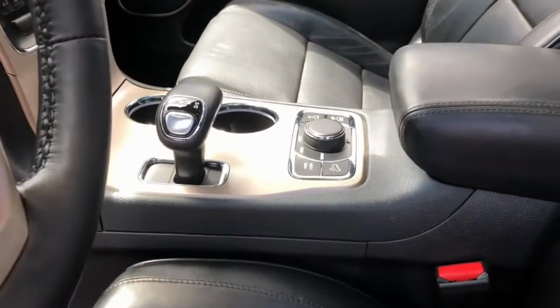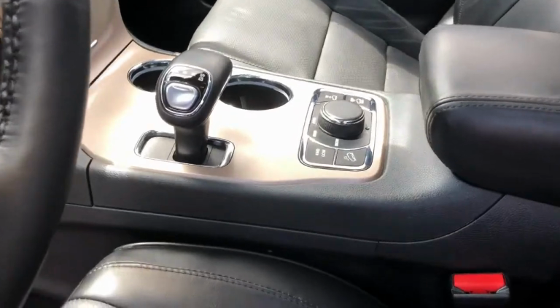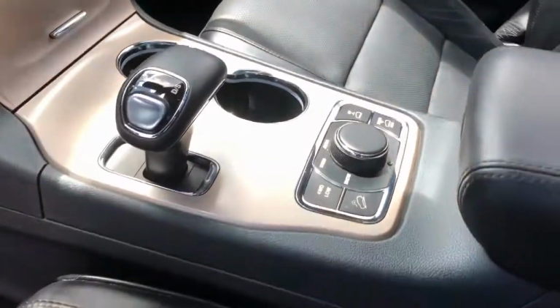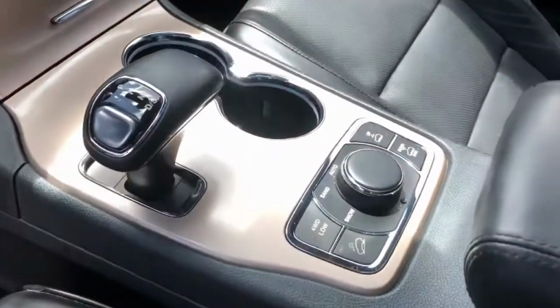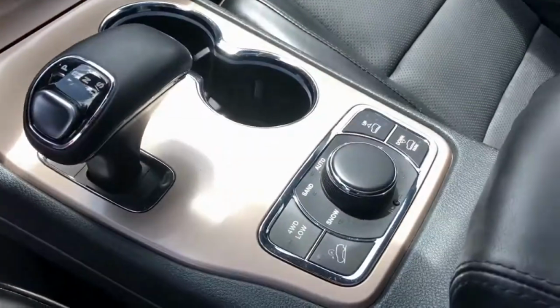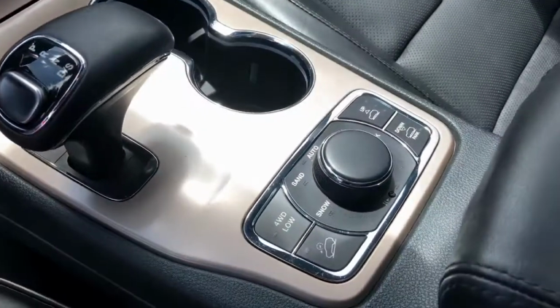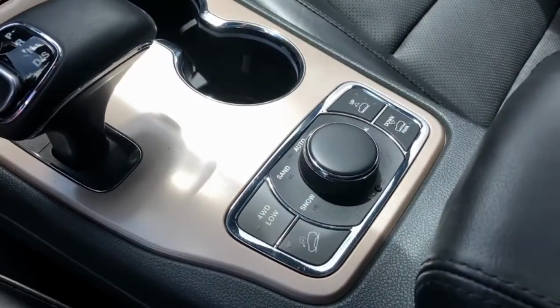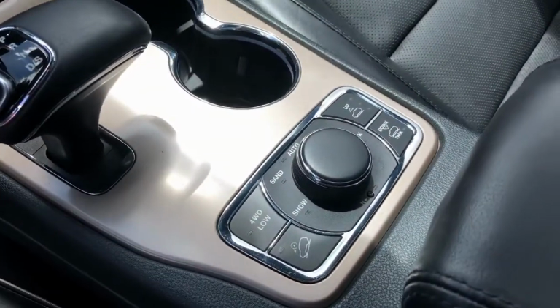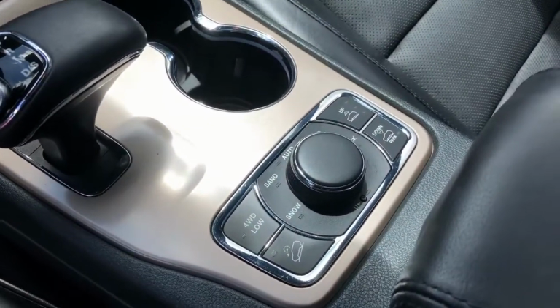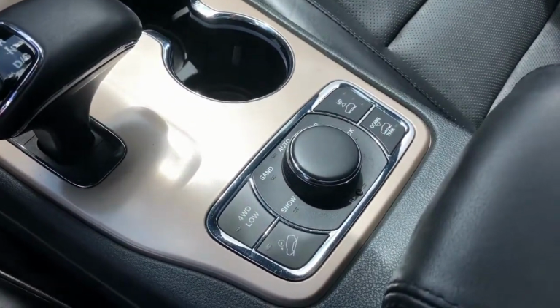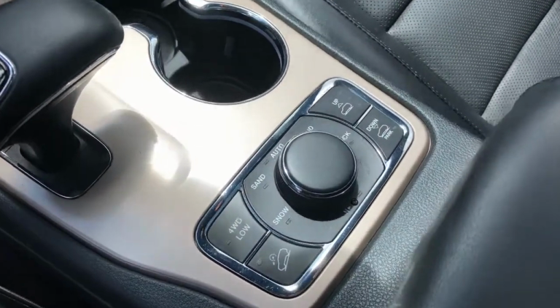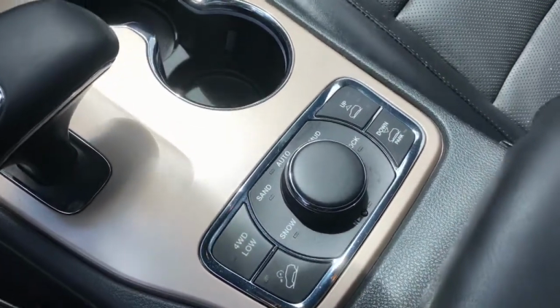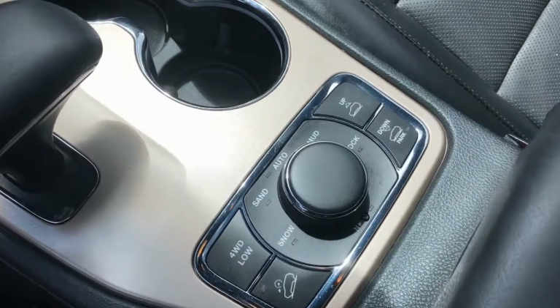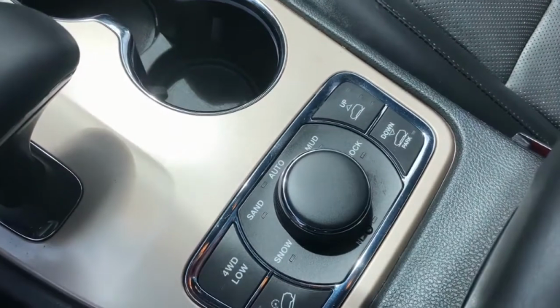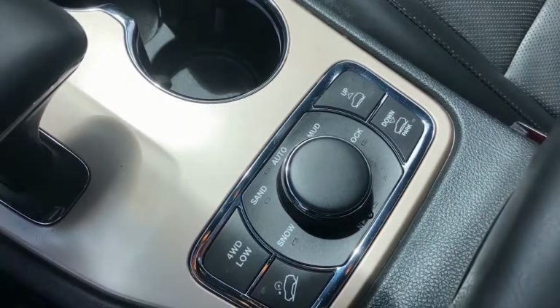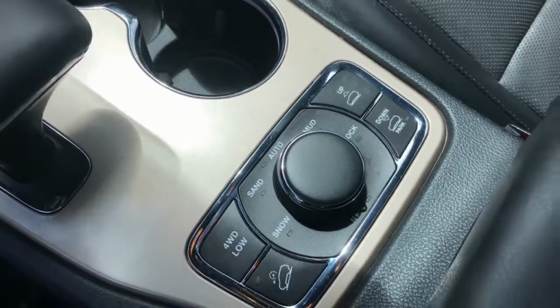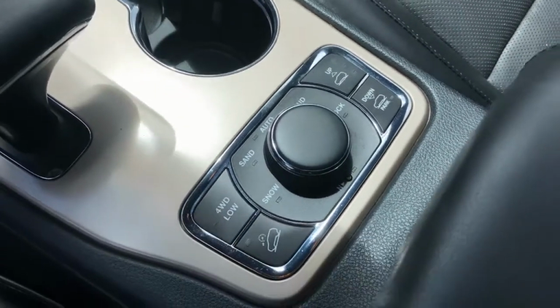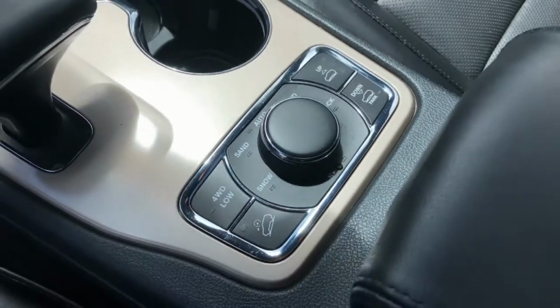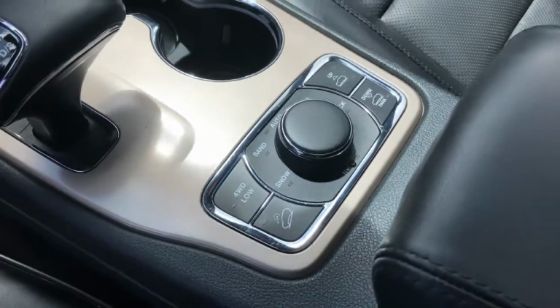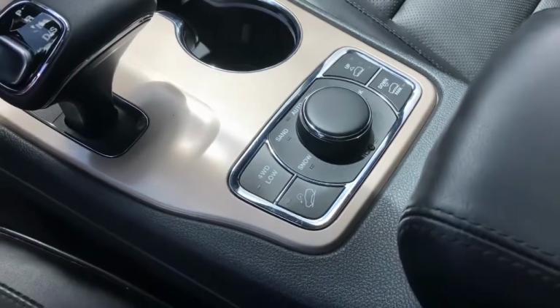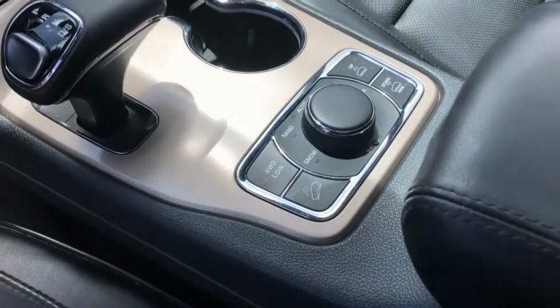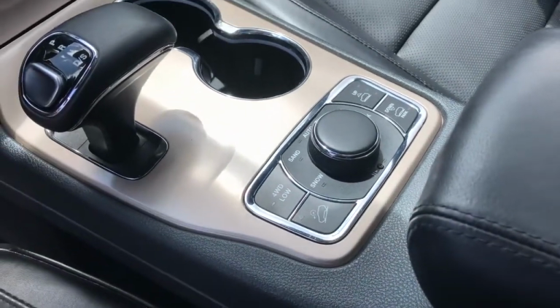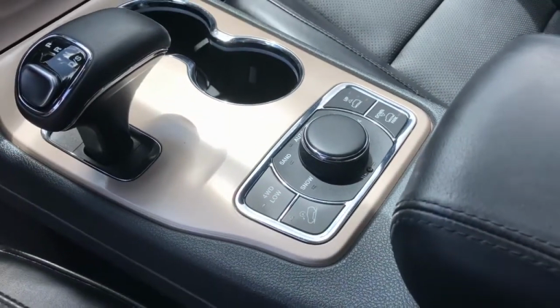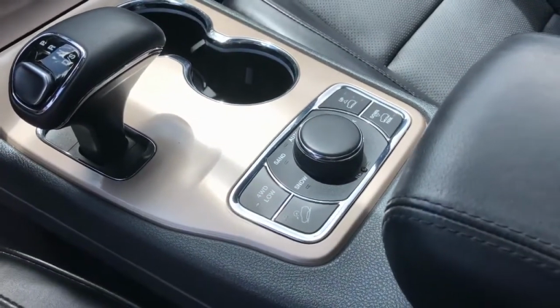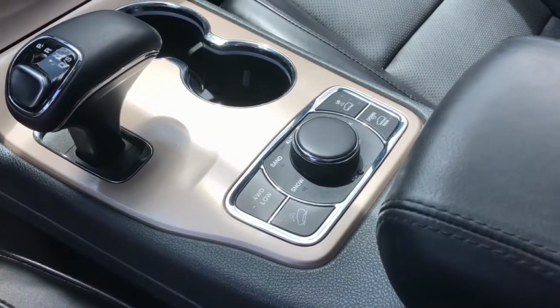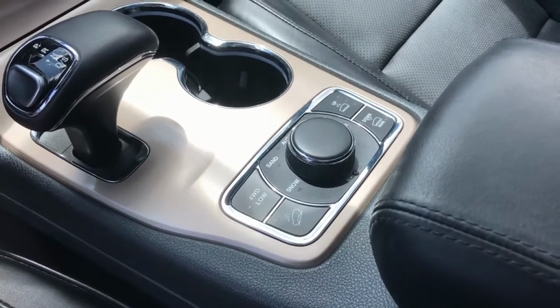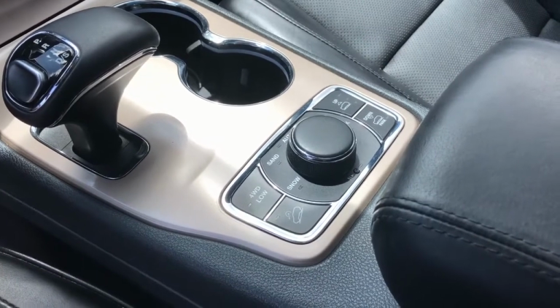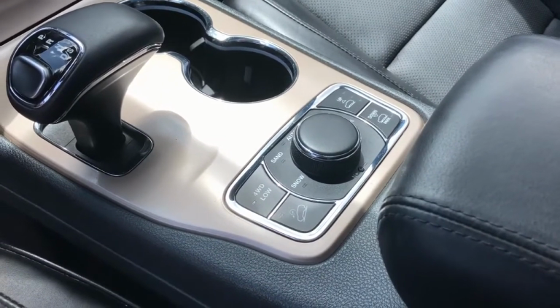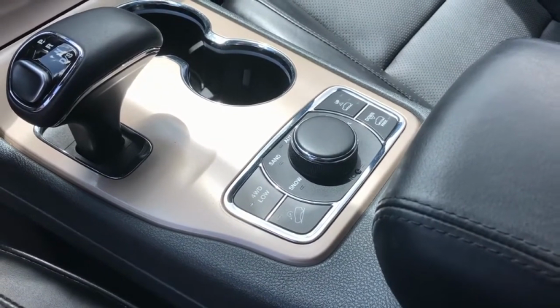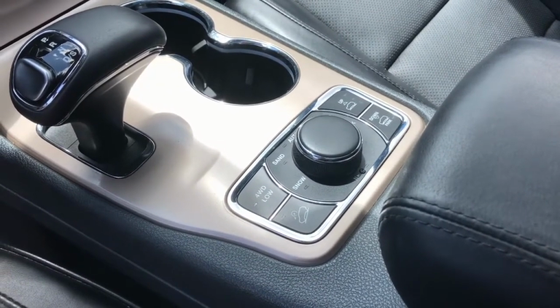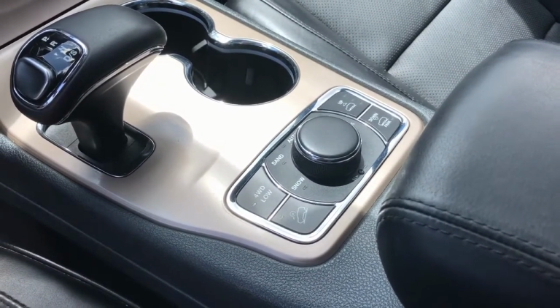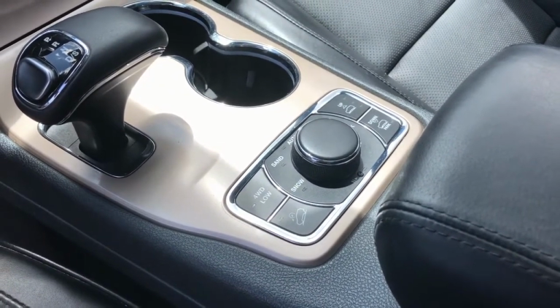Right here we've got snow mode, sand mode, and mud and rock mode for better traction. Basically what that does is it affects the torque to allow perfect traction in whatever climate you're in.